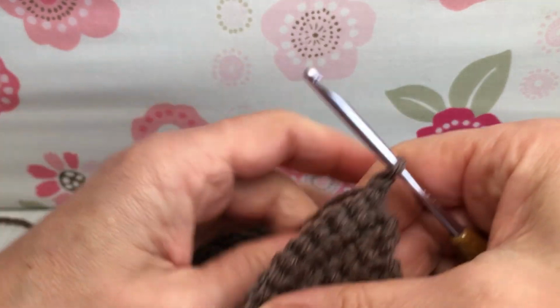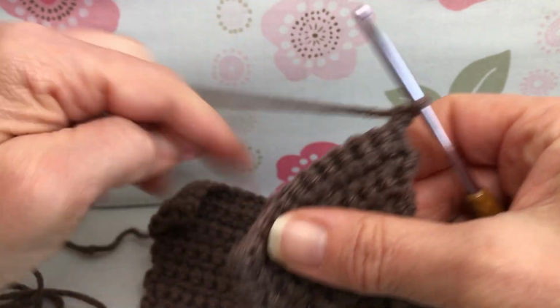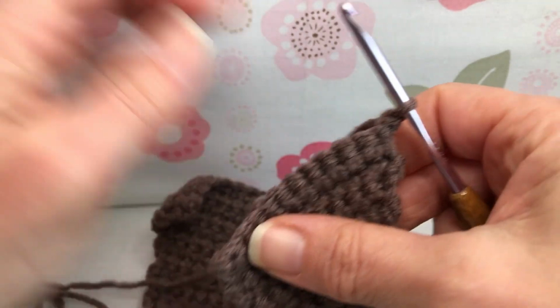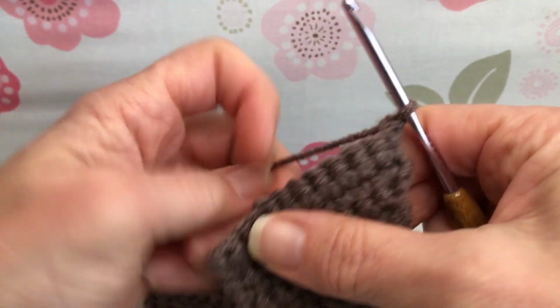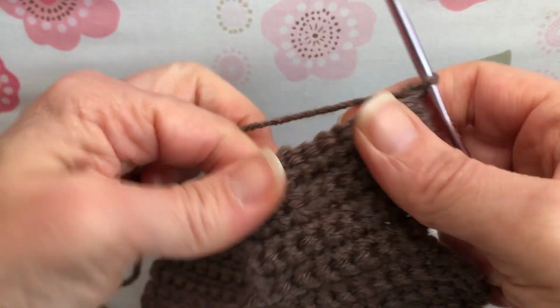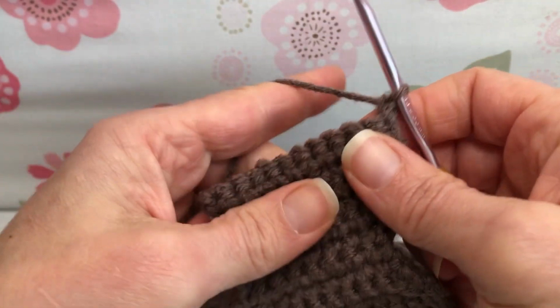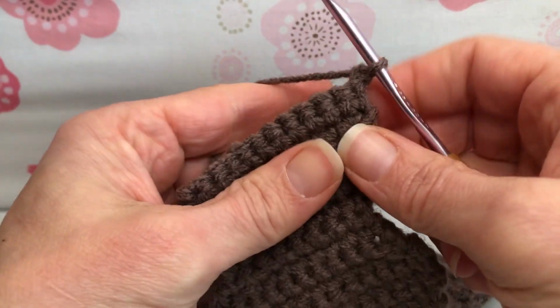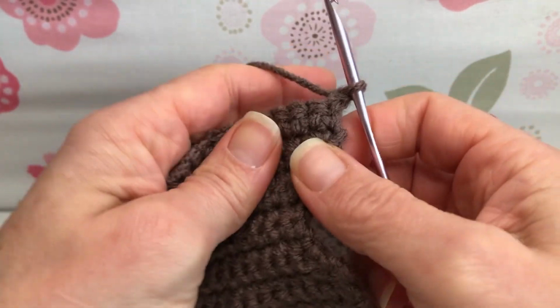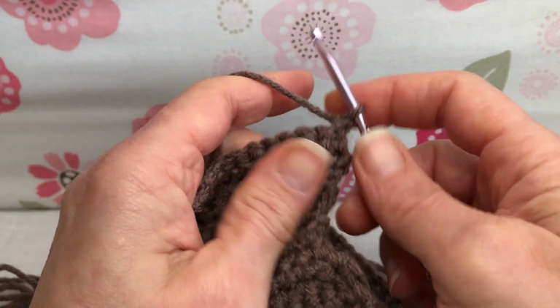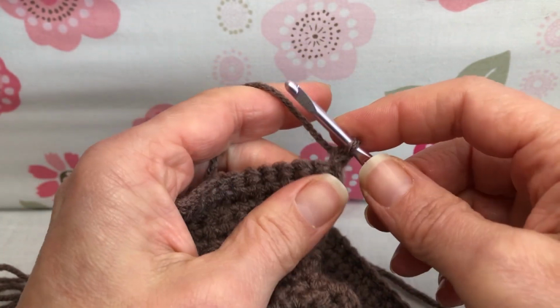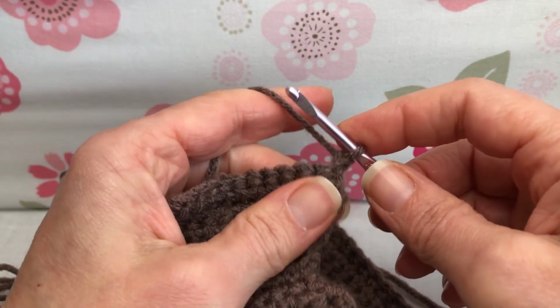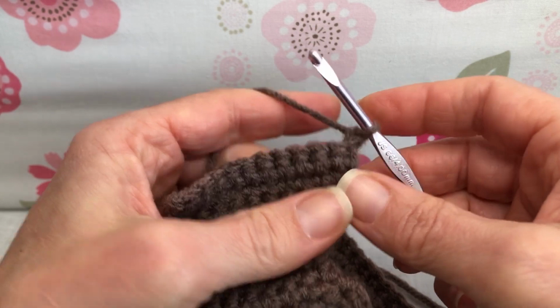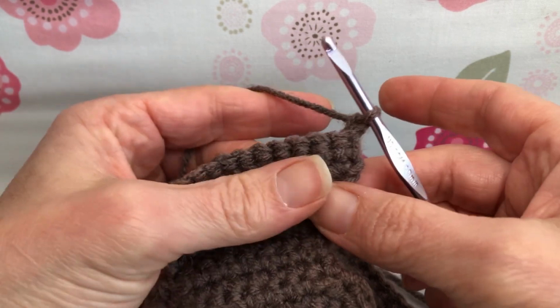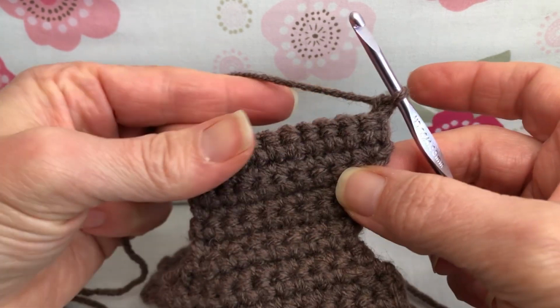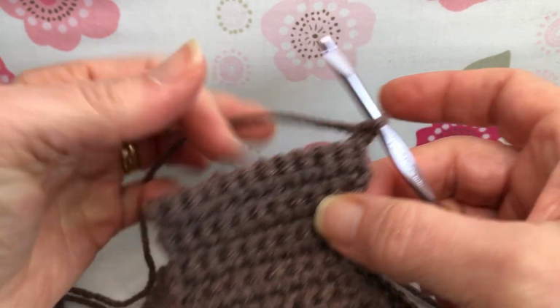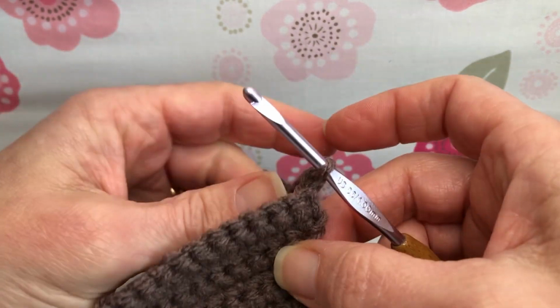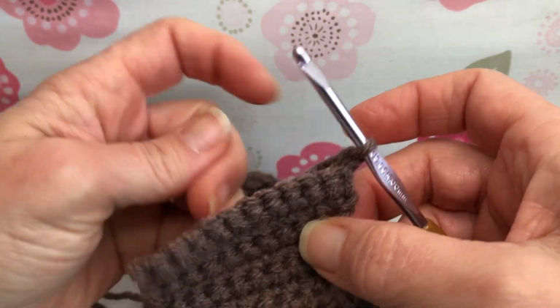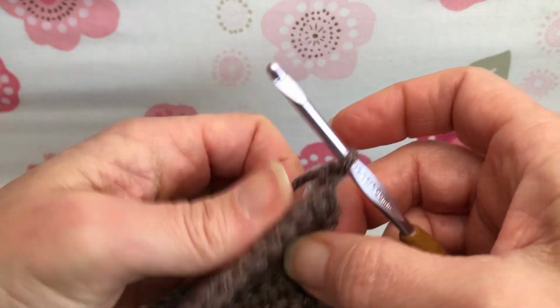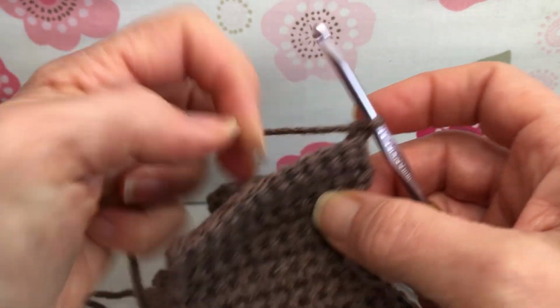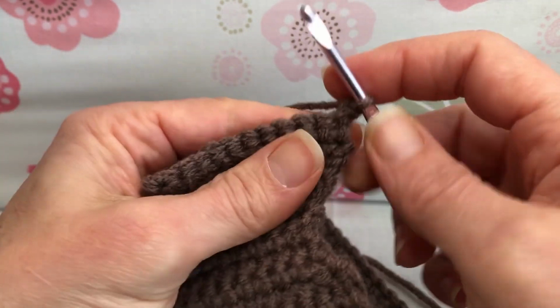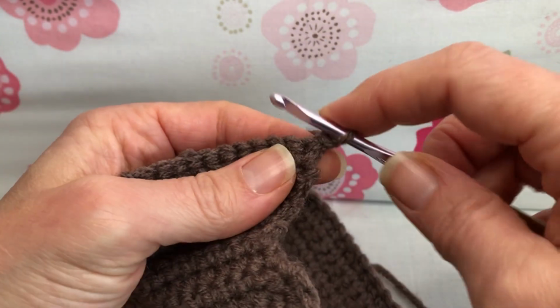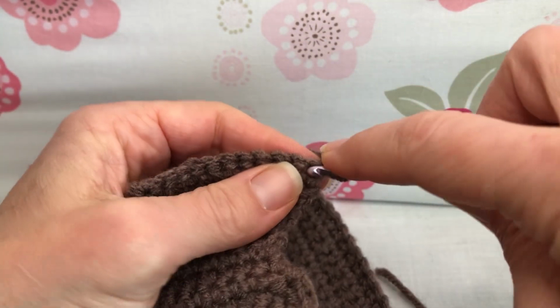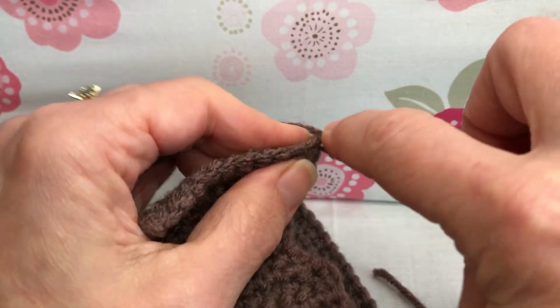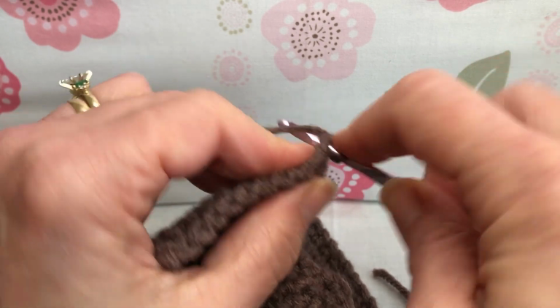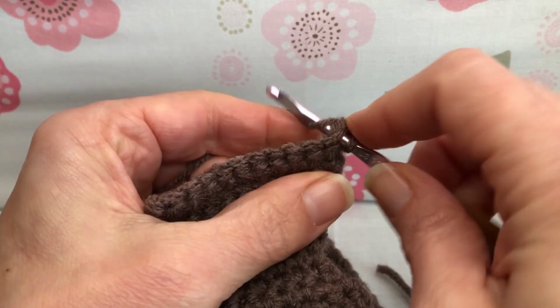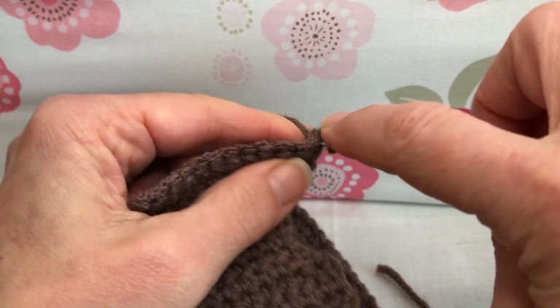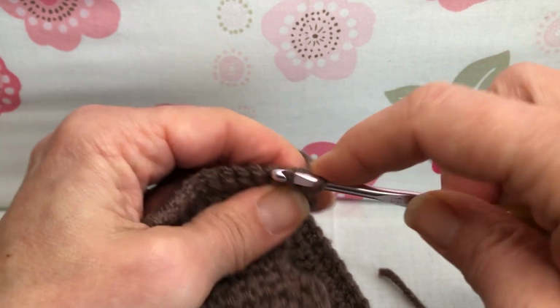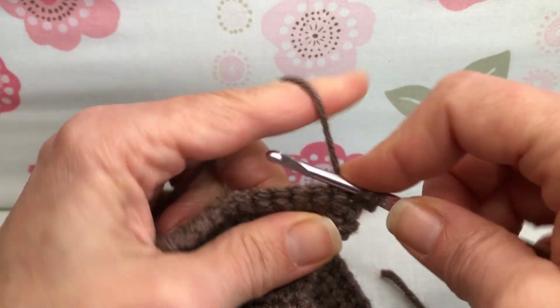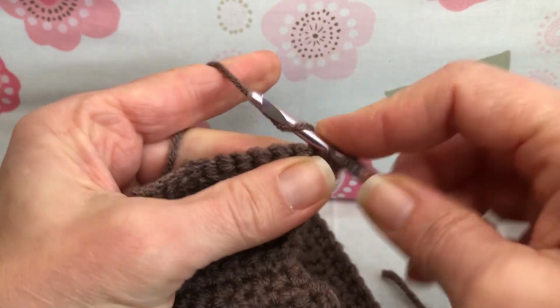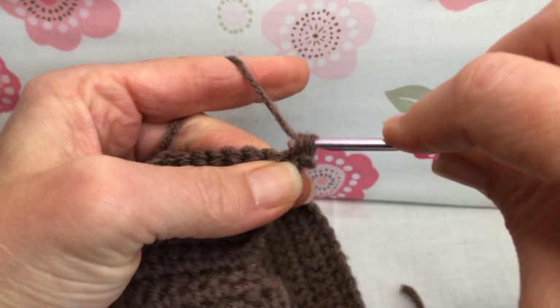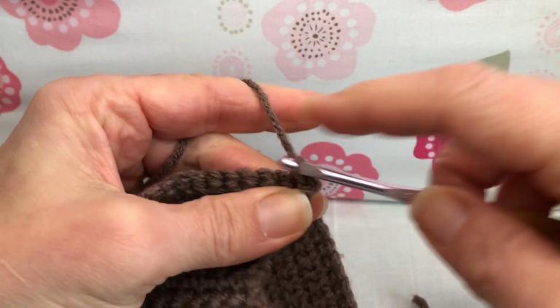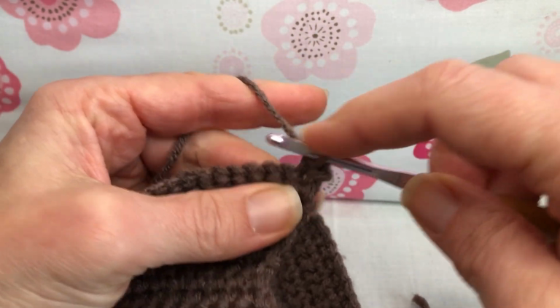It's getting a little big. I'm trying to keep it in the screen here. Row 30, we're just going to single crochet each stitch to the end. And if you remember, we had 11 stitches on our work, so they are all single crochets.